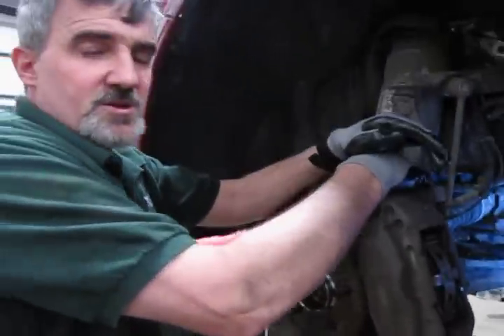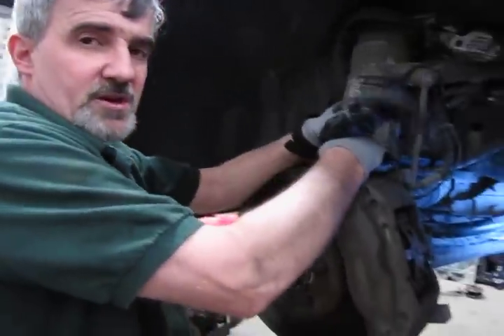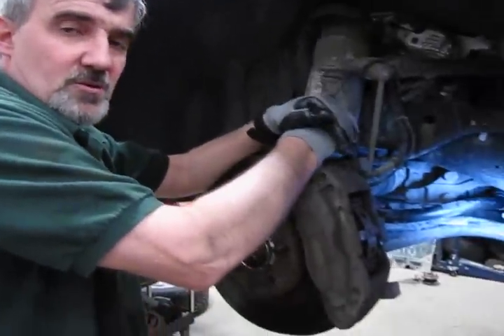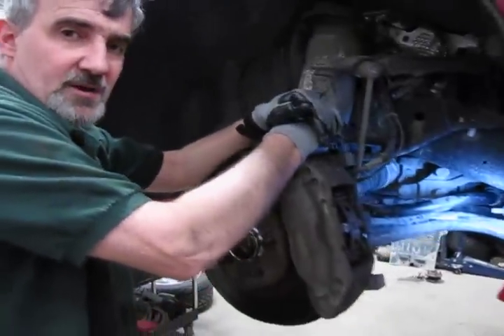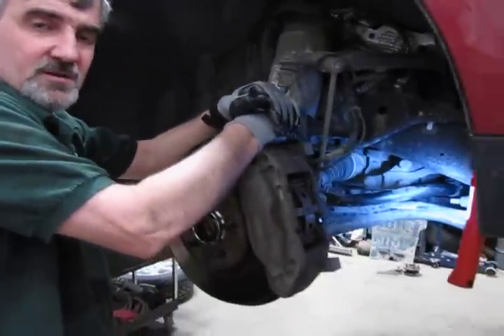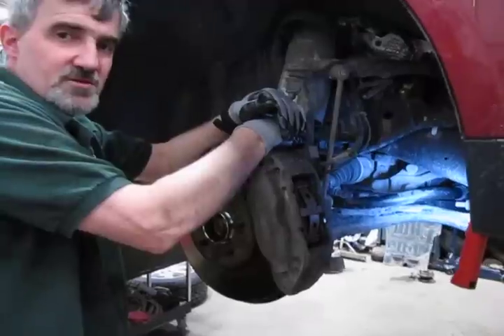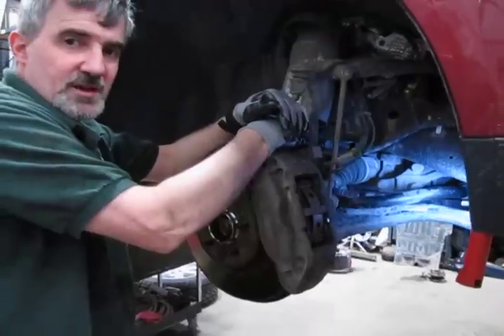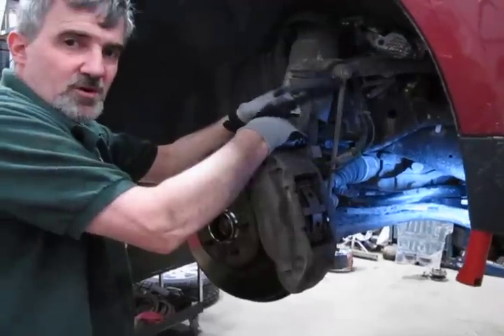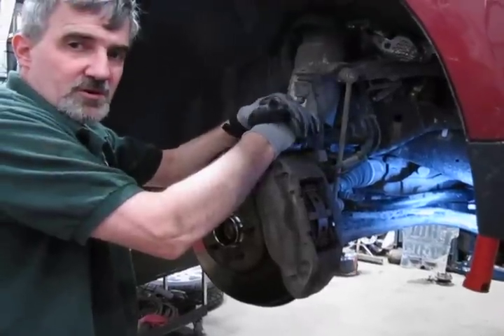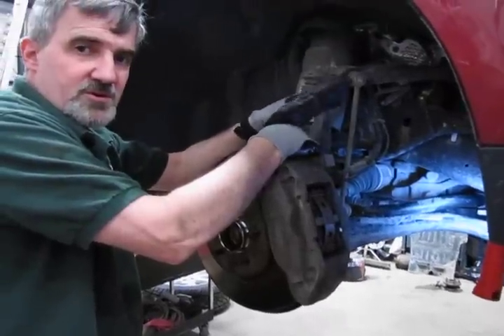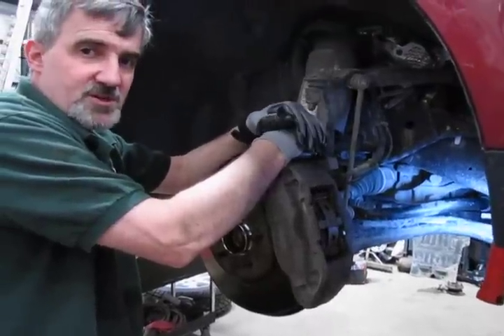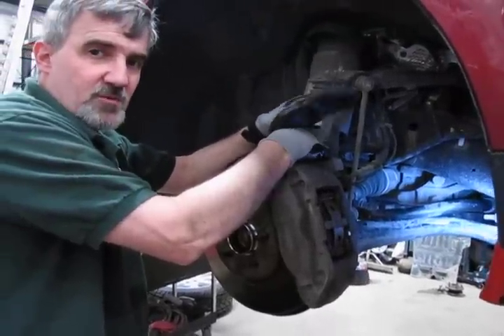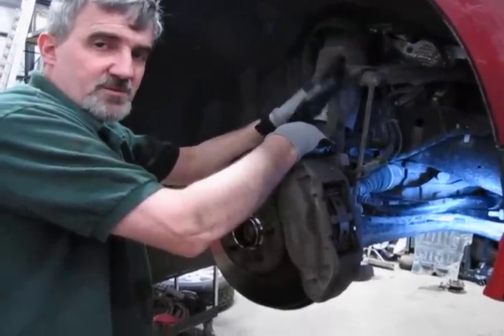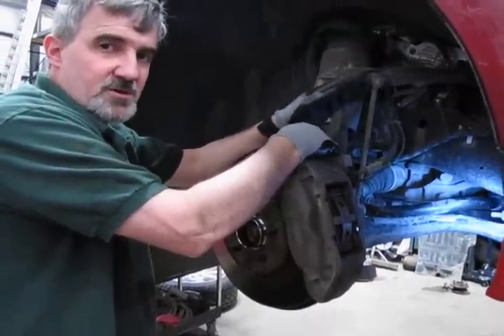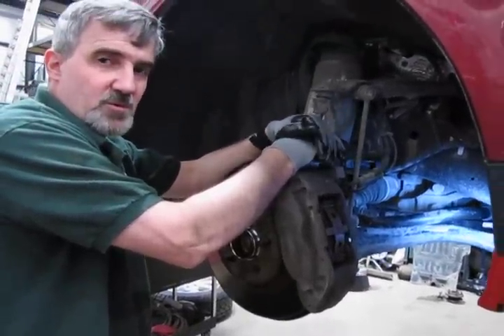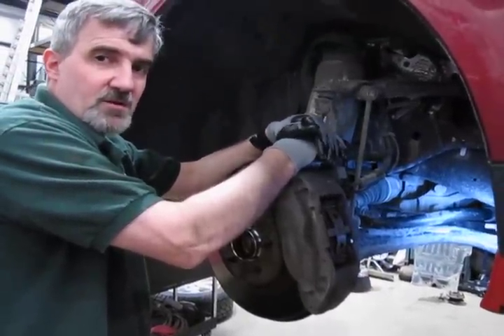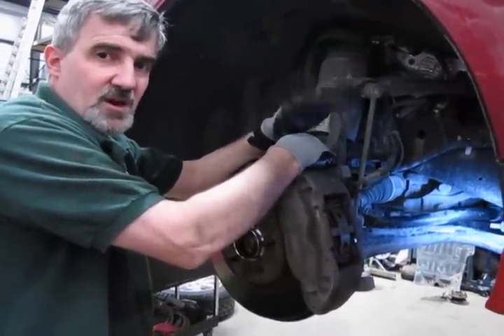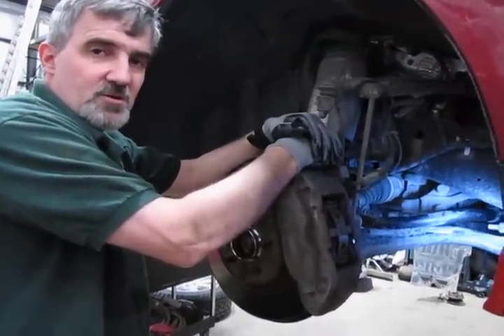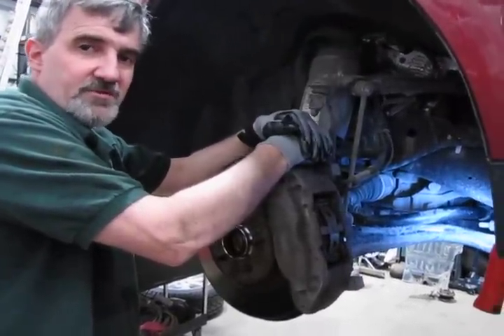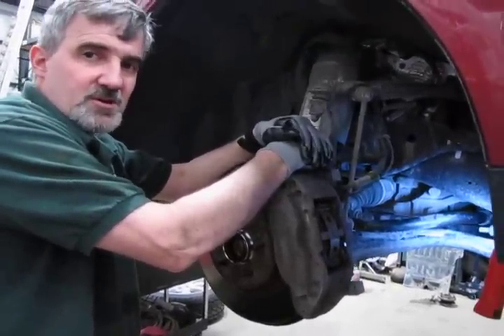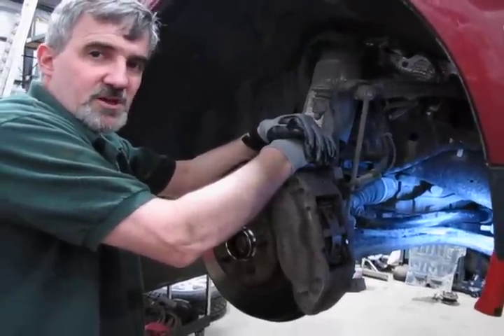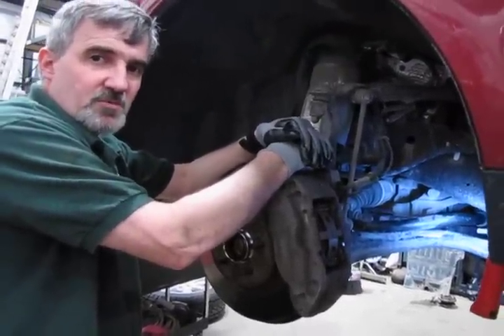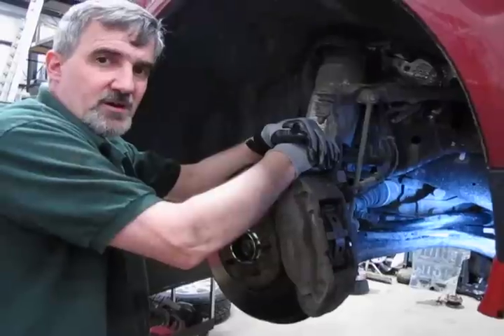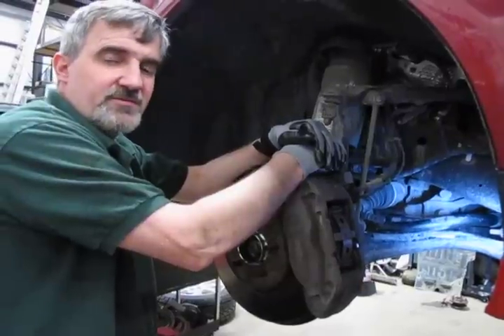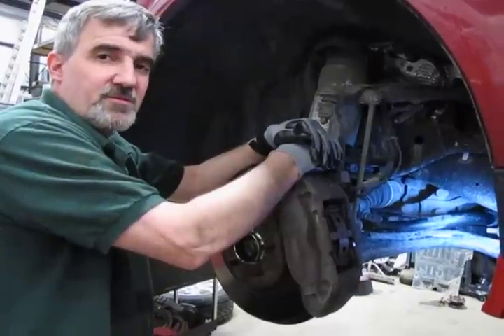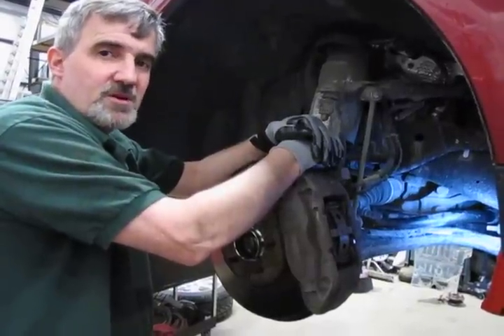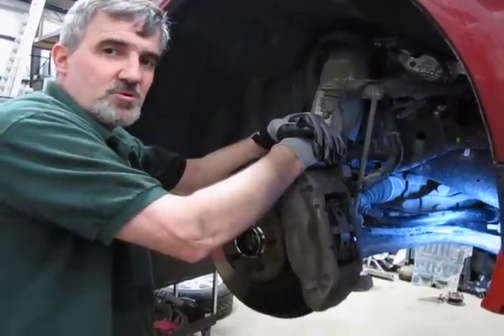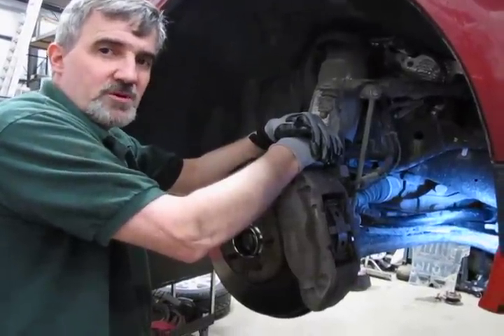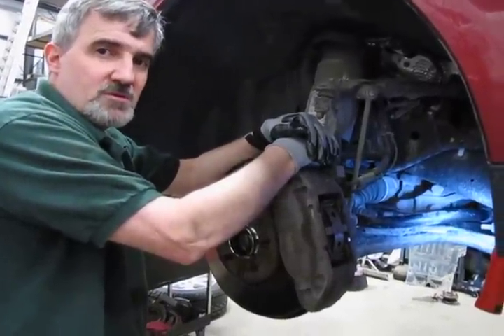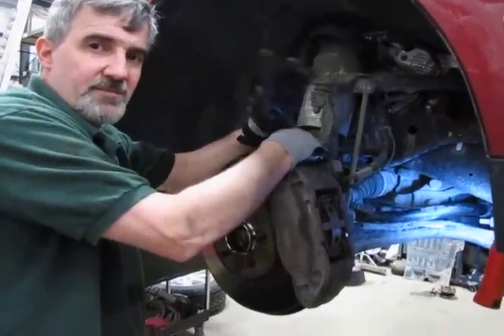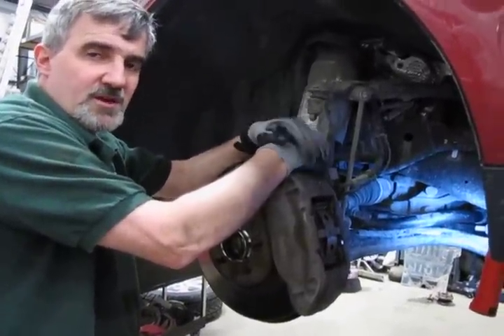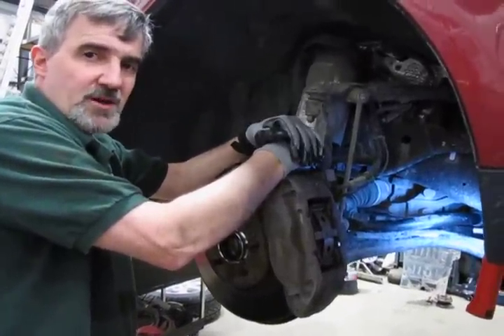So when you hear that little rattle, this gives you an idea of where to look. Once you've decided whether it's a bushing or the sway bar link, you can call any of our knowledgeable salesmen at 1-800-533-2210. And thanks for watching.